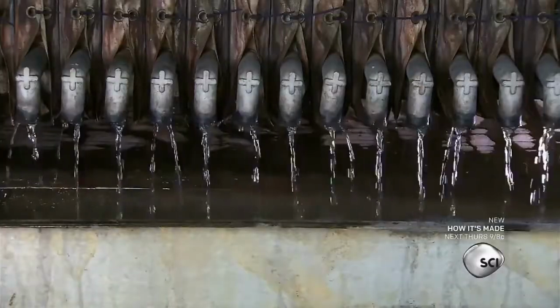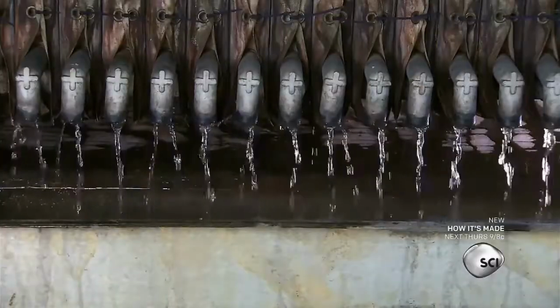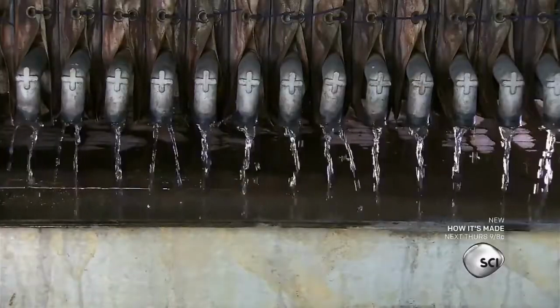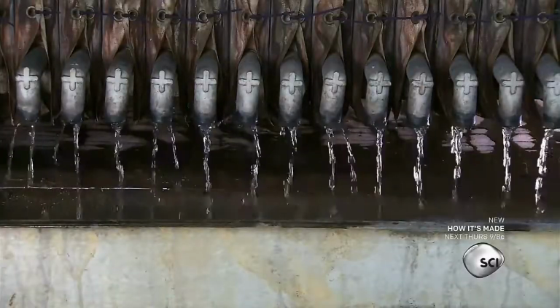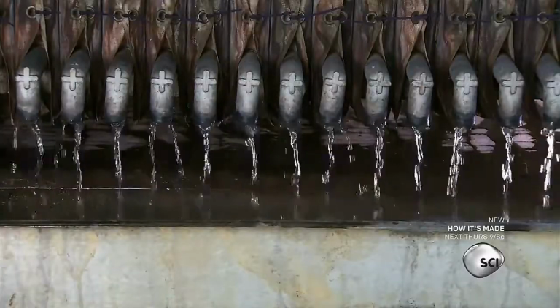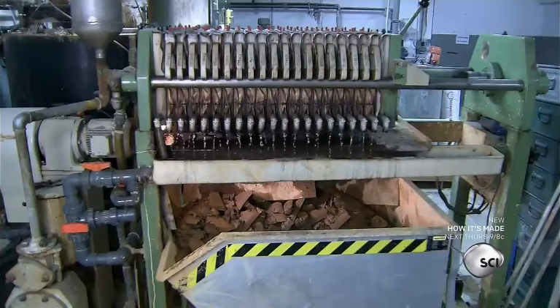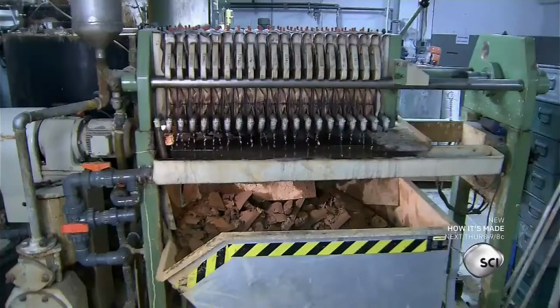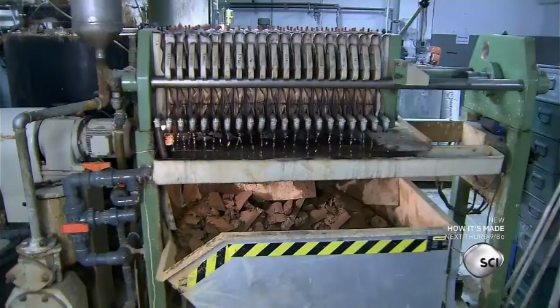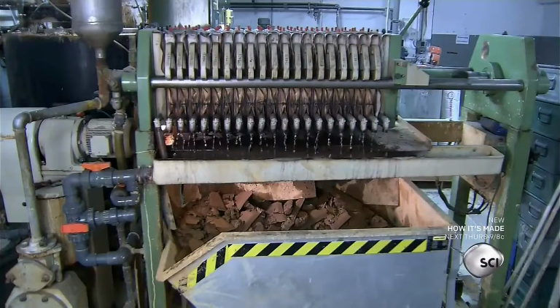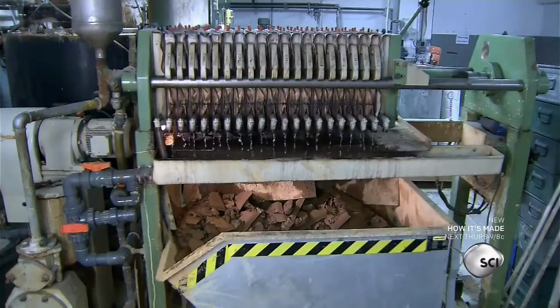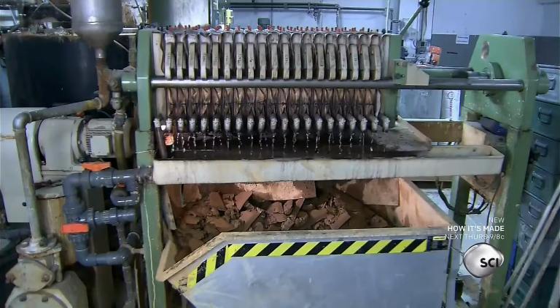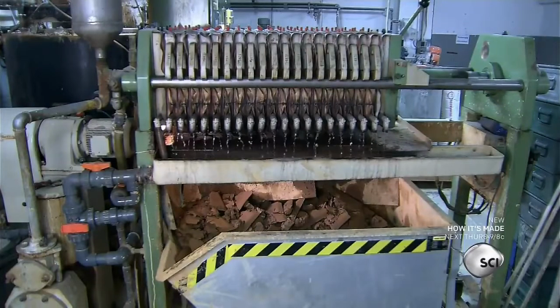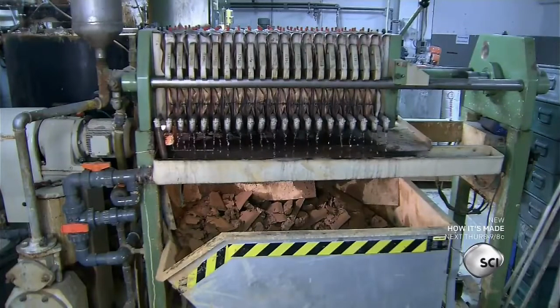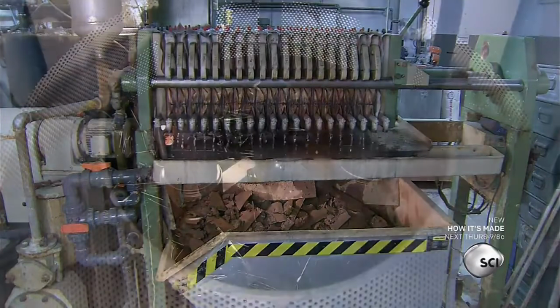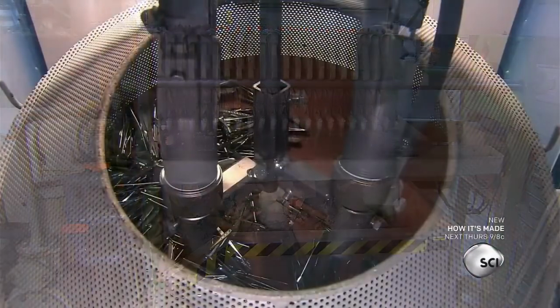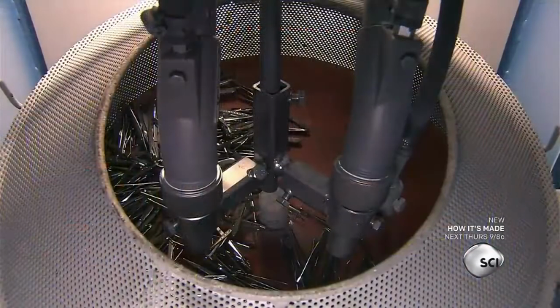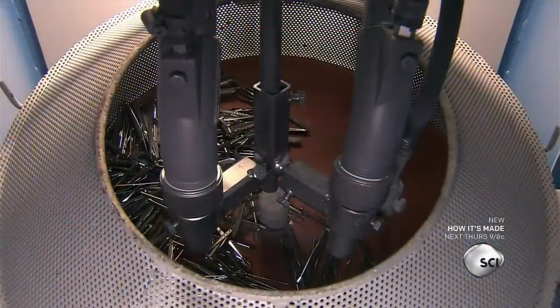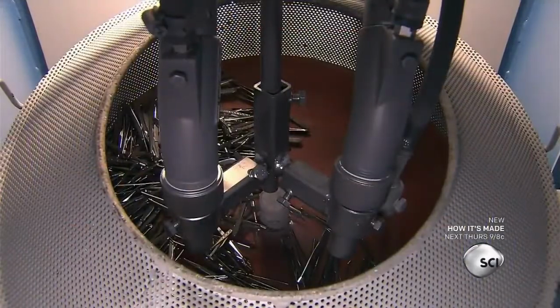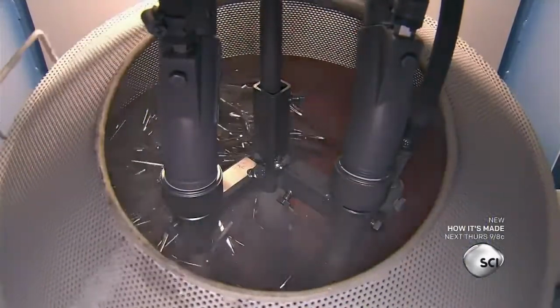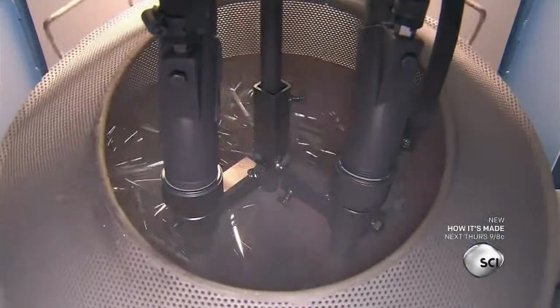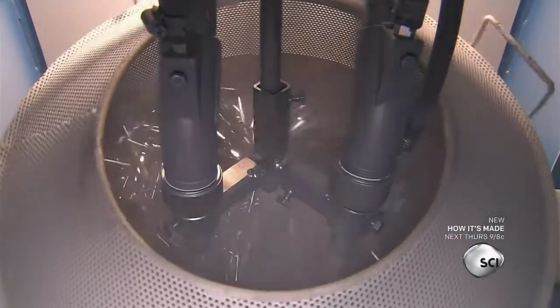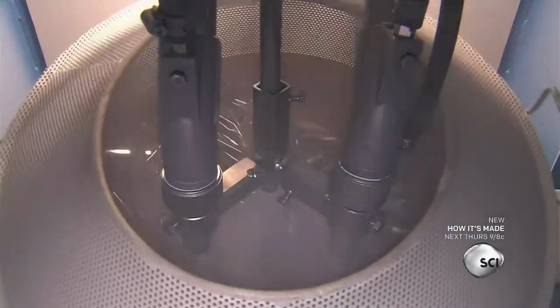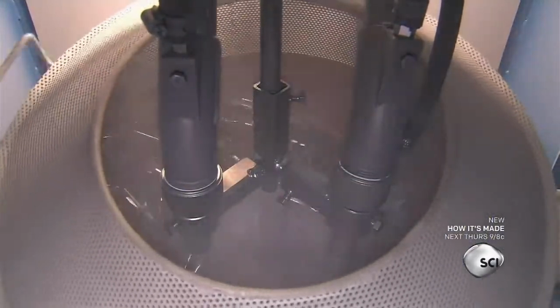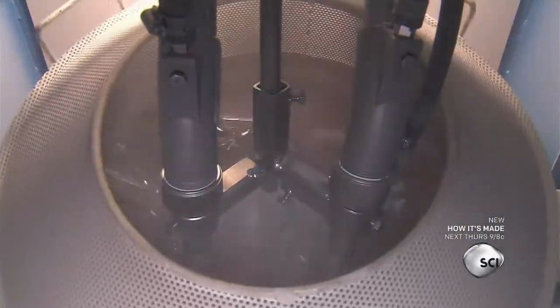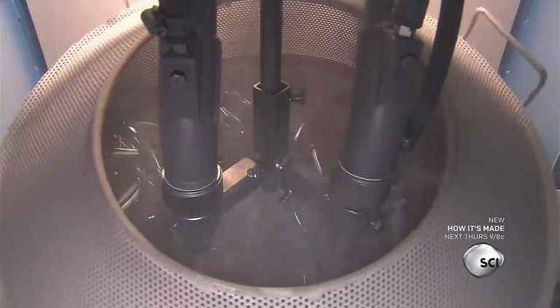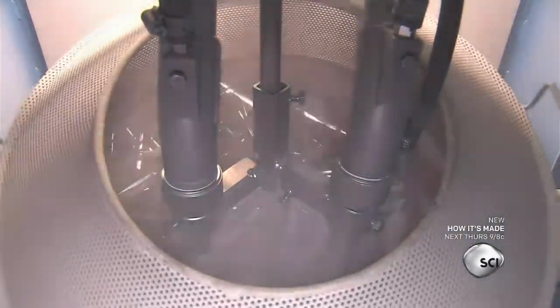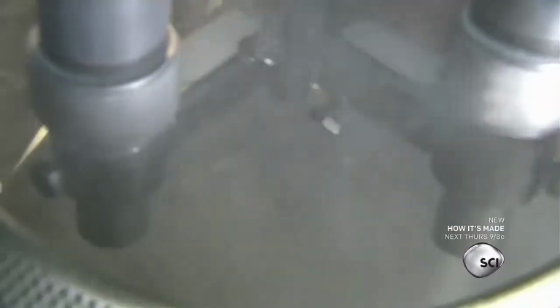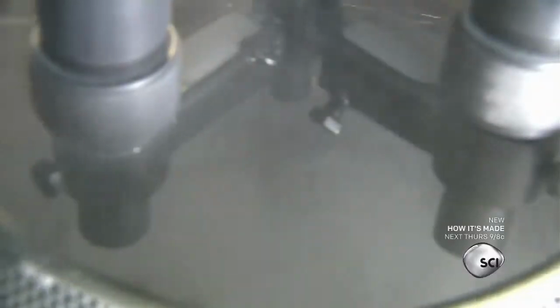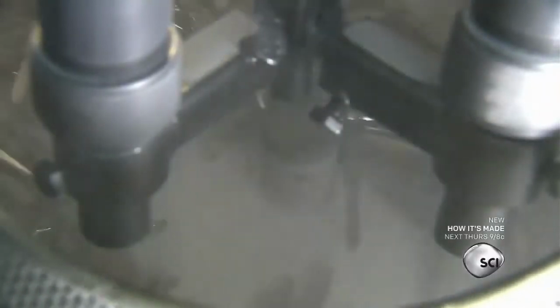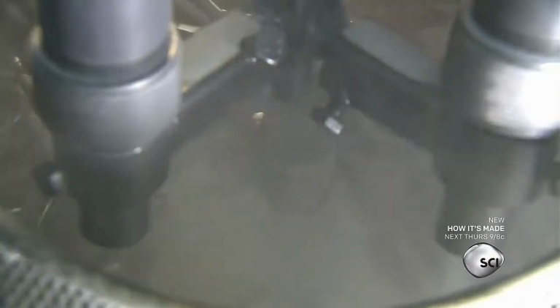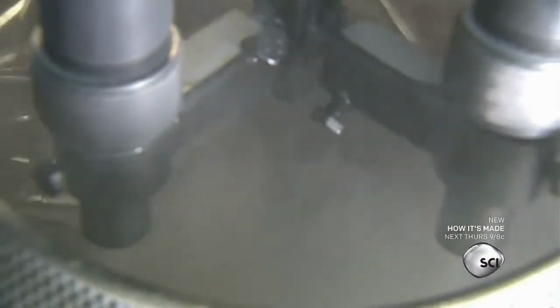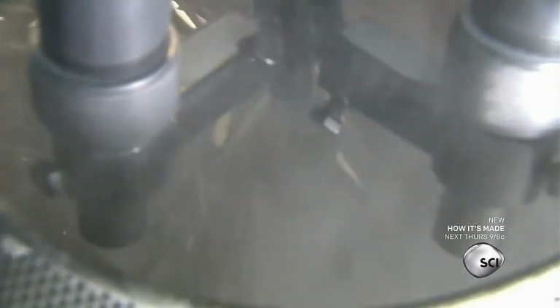After that, they wash off the chemical residue. Then they filter and neutralize the water. Using another device, they shoot fine glass particles at the tweezers. This gives them a satin finish that's durable and resists scratching.